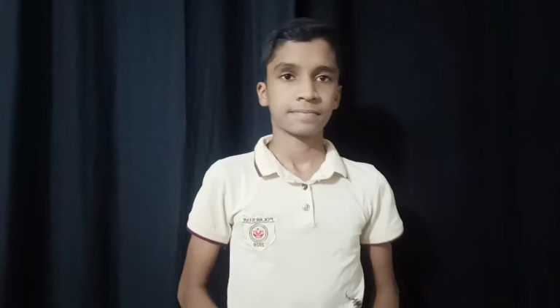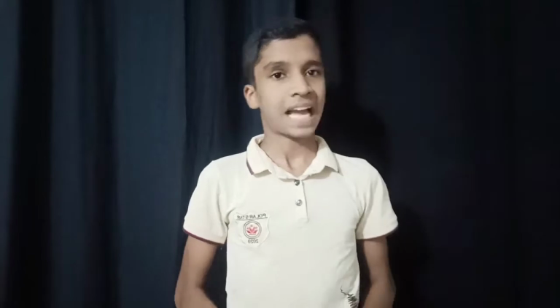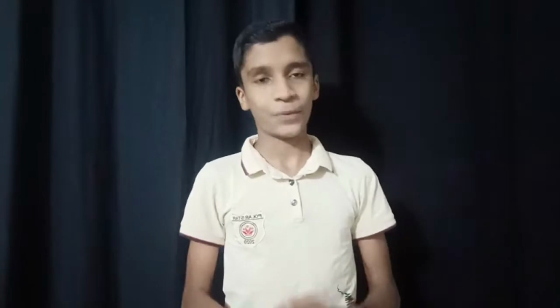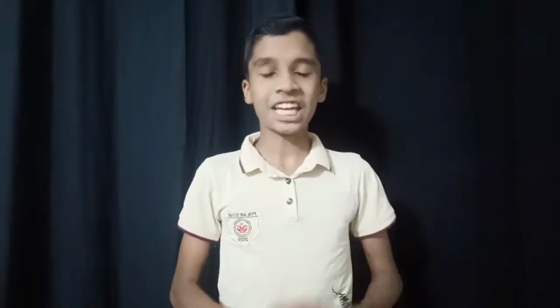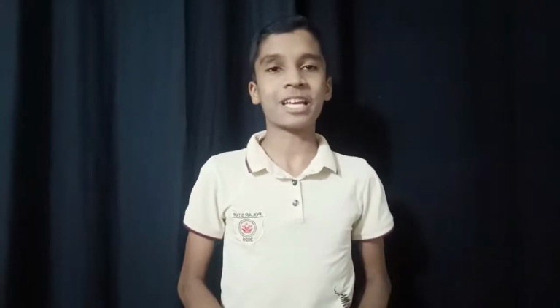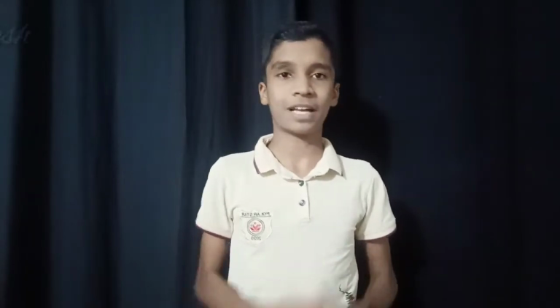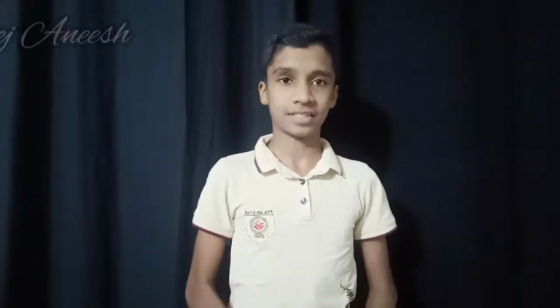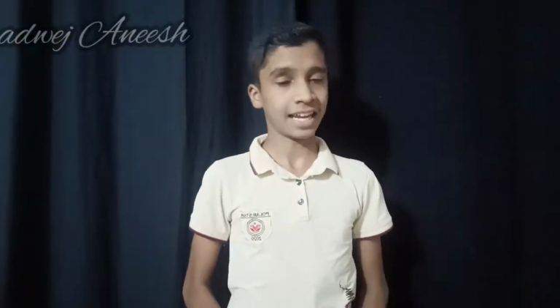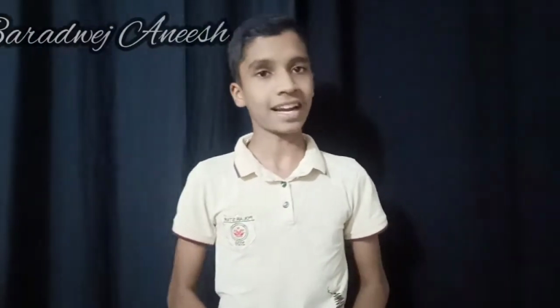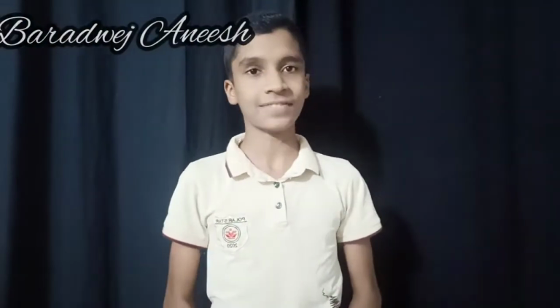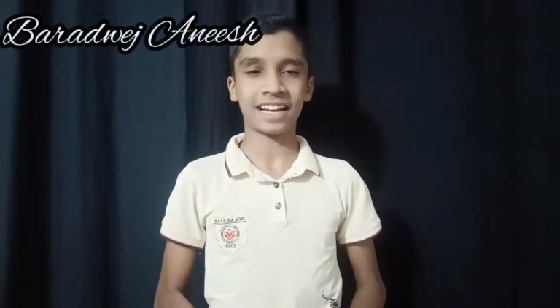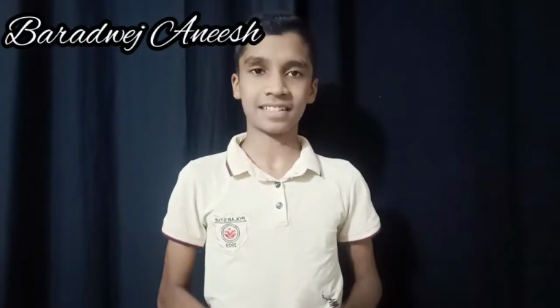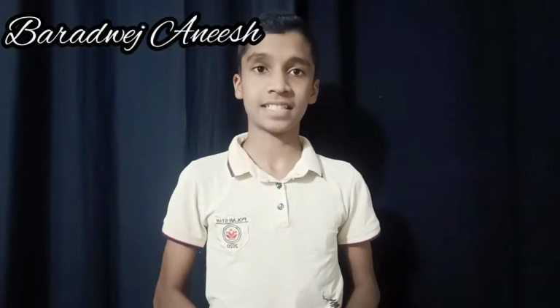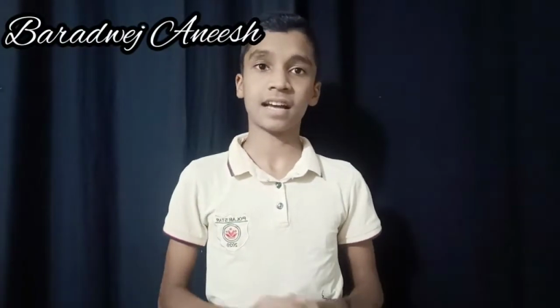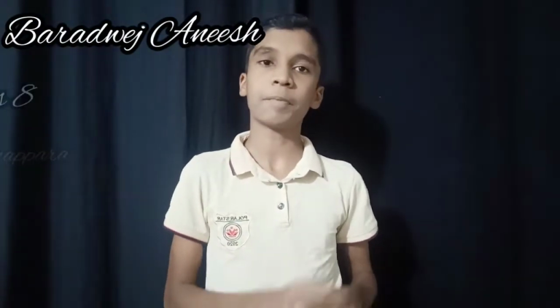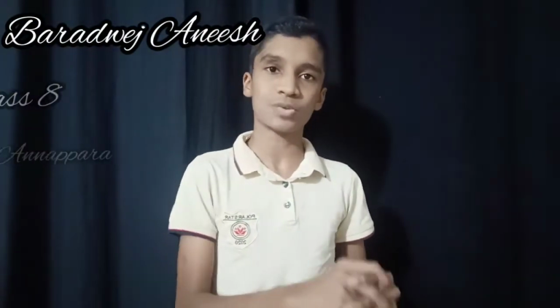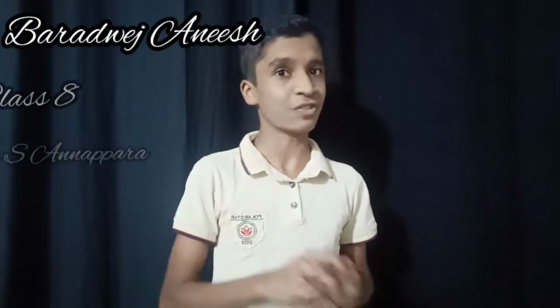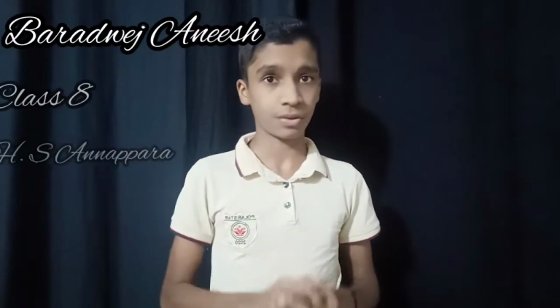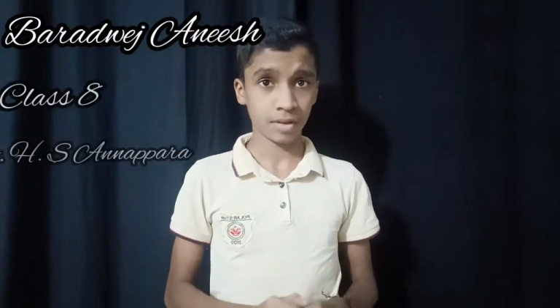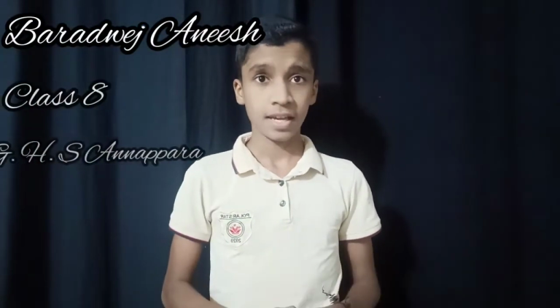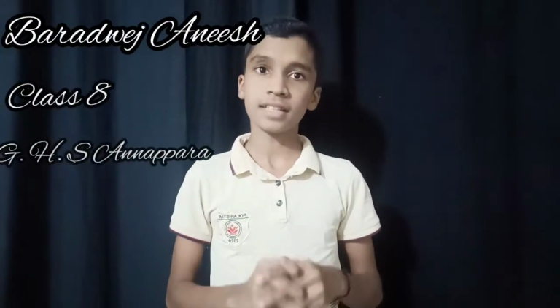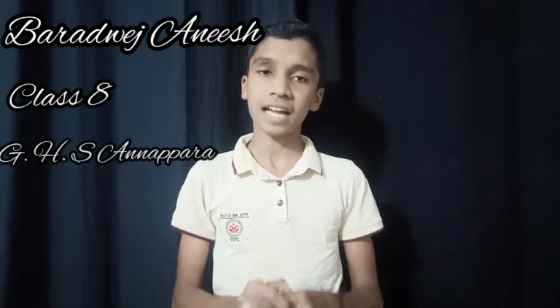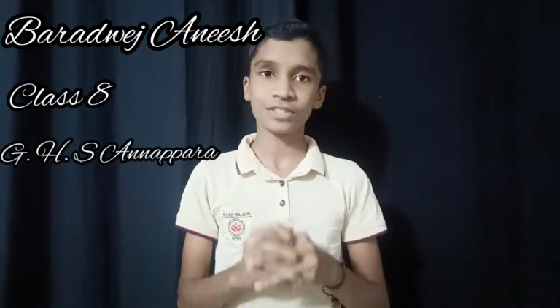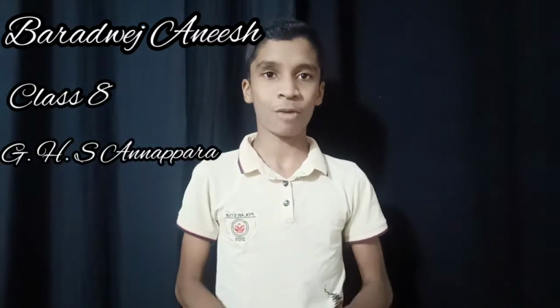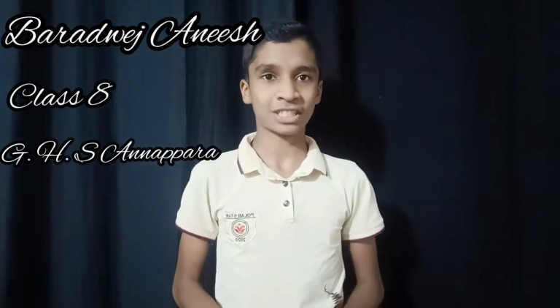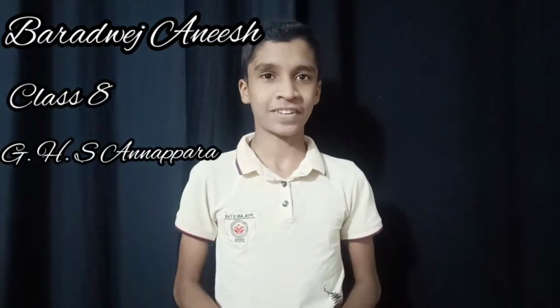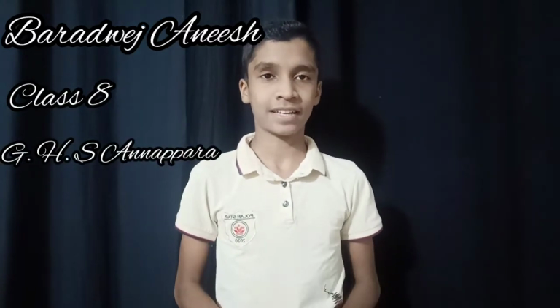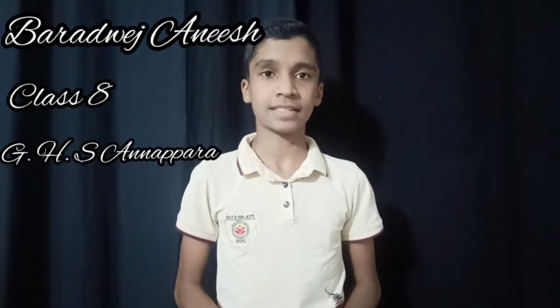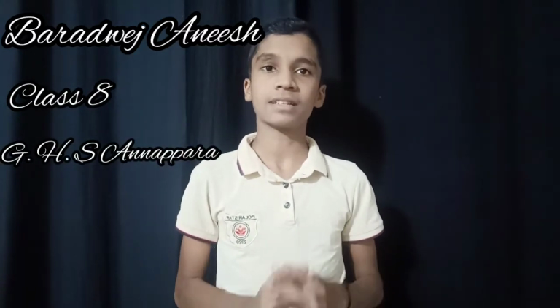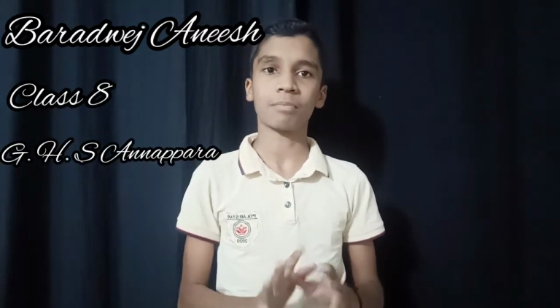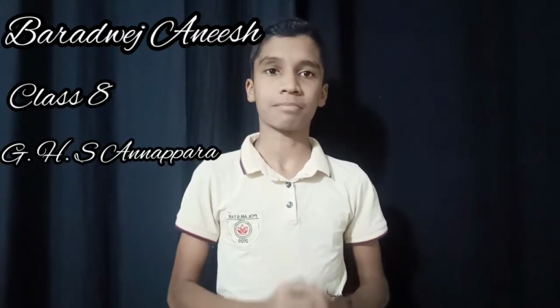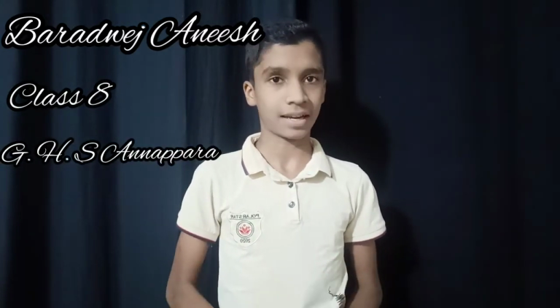Hello, my name is Baradwej Aneesh from GHS Annappara. I am going to talk about the topic of Magnetism.